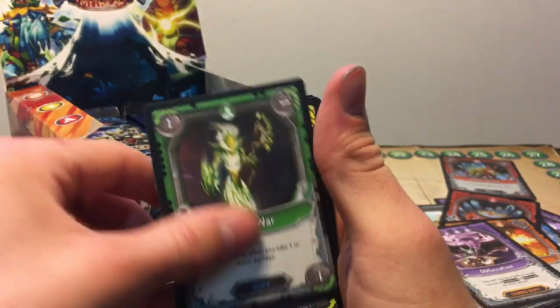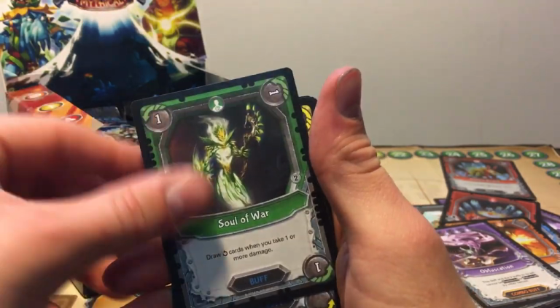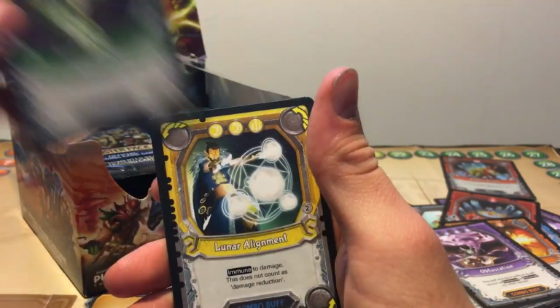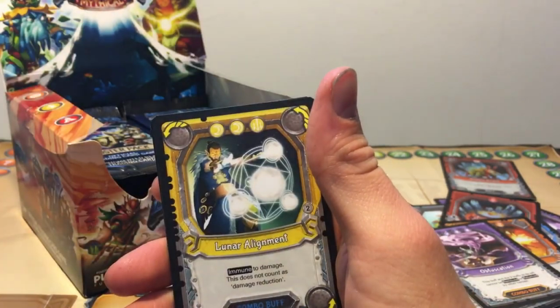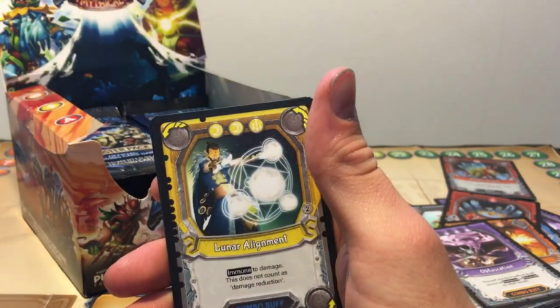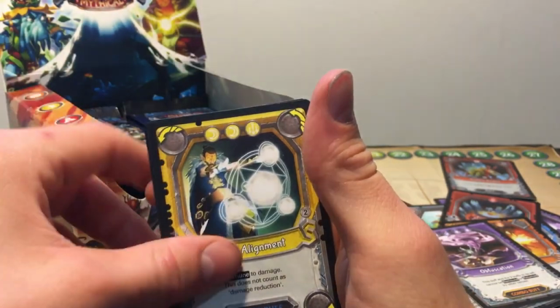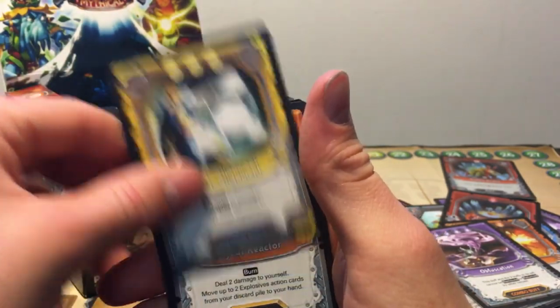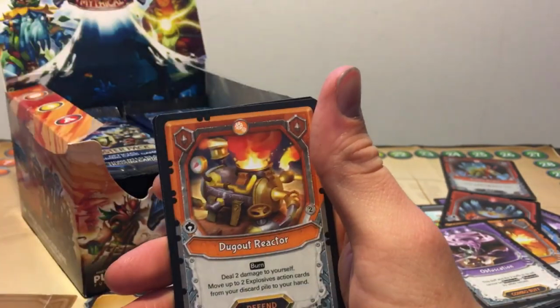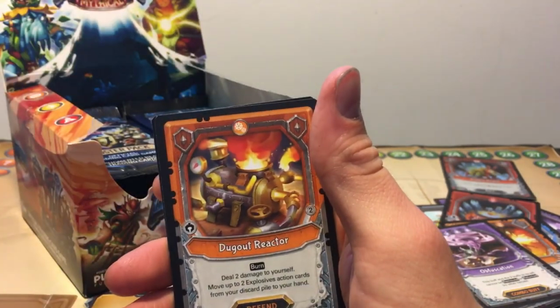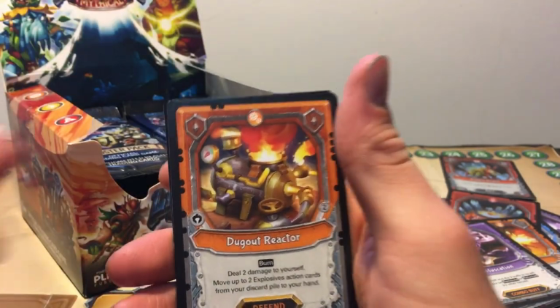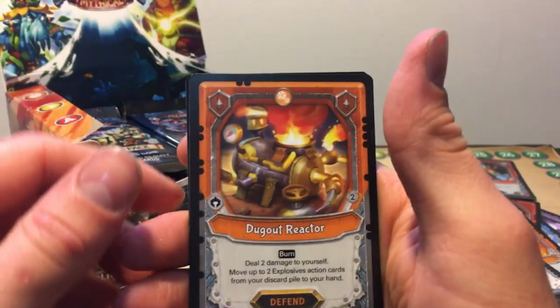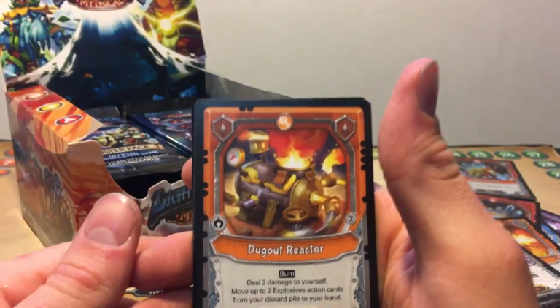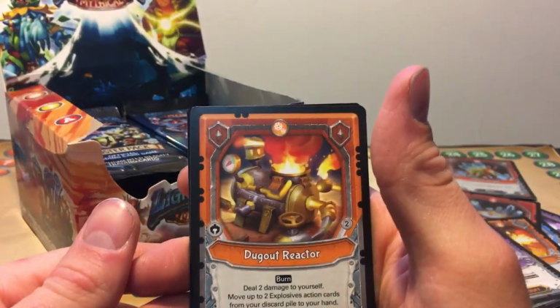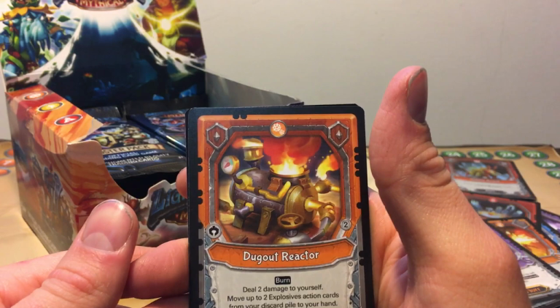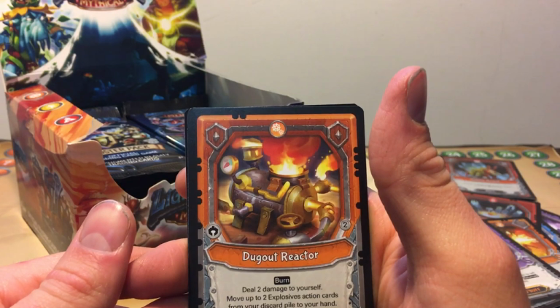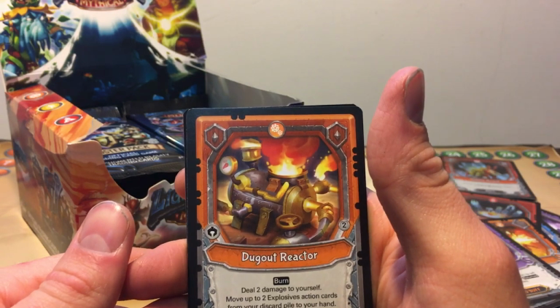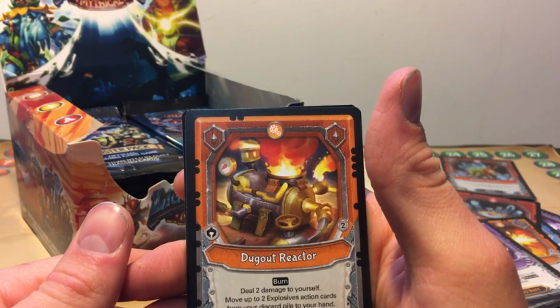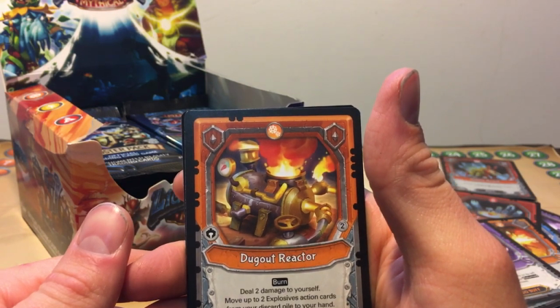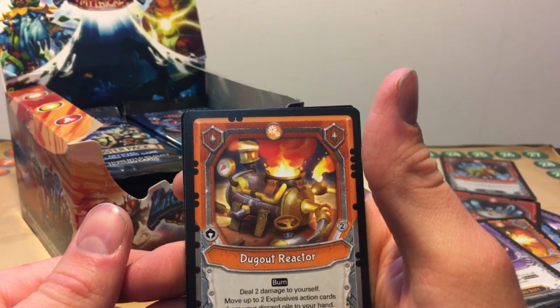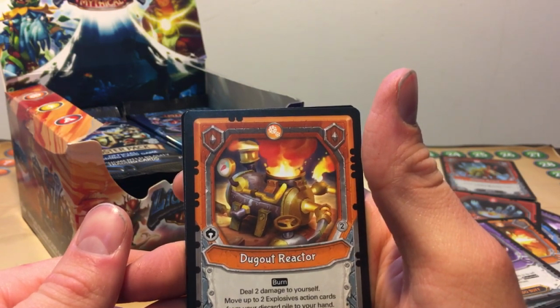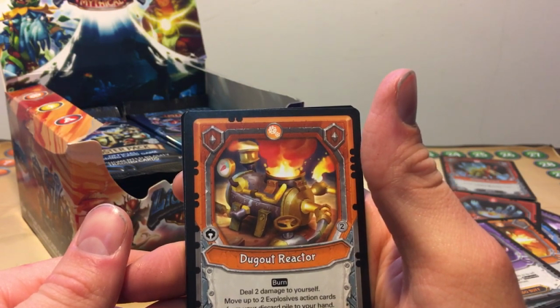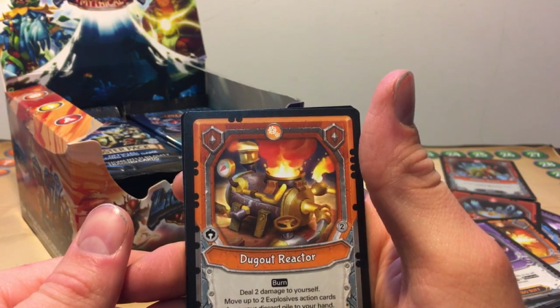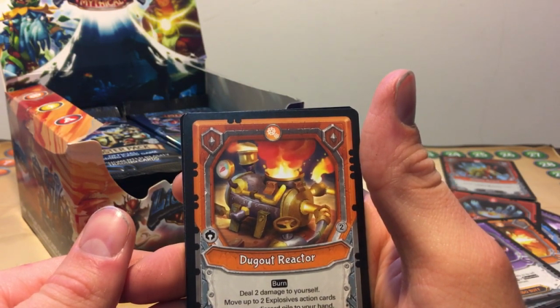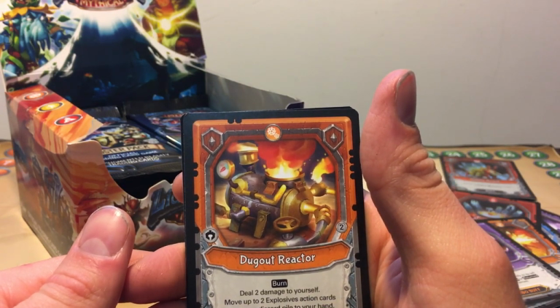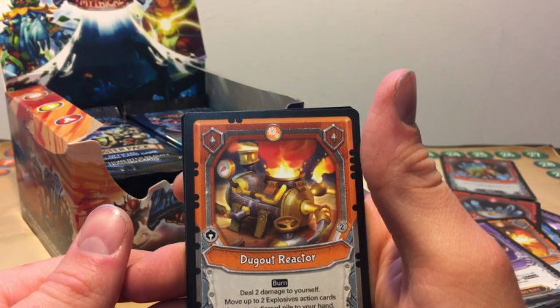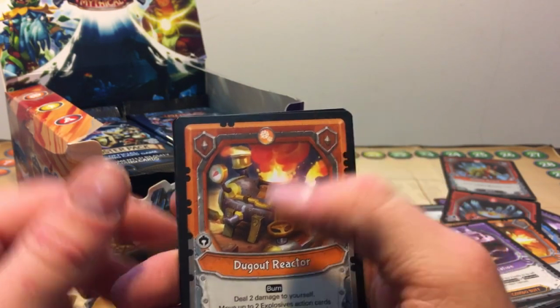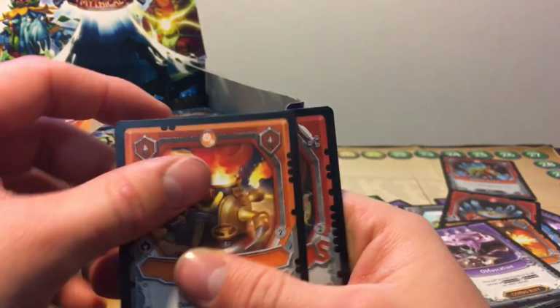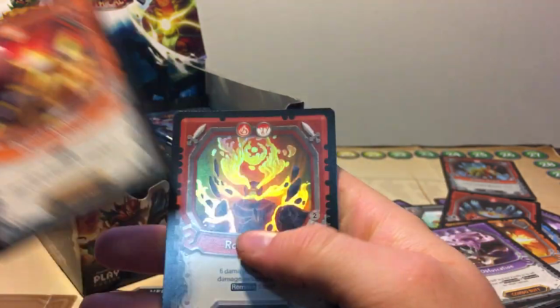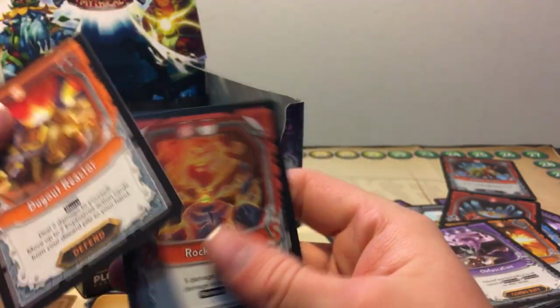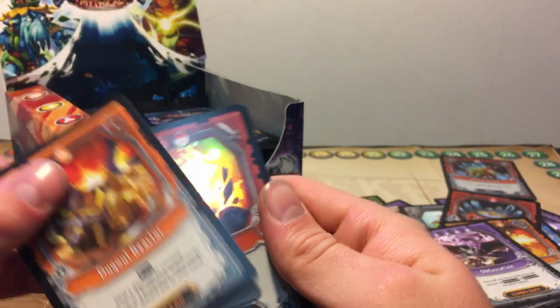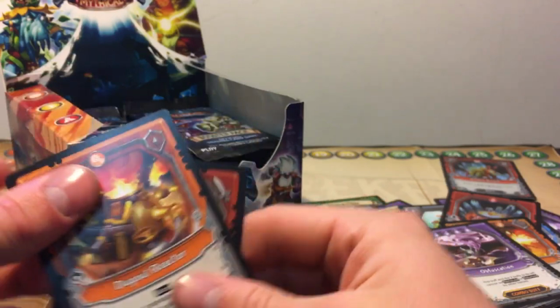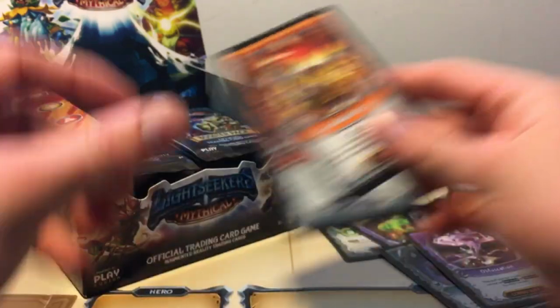Soul of War, Lunar Alignment, and a Dugout Reactor — burn 2 damage to yourself, move 2, Explosion Data card, you may just discard your hand — and a Foil Rock Melter. Not bad, I have that card, but still it's pretty cool.